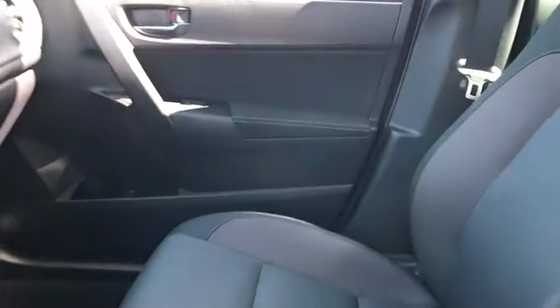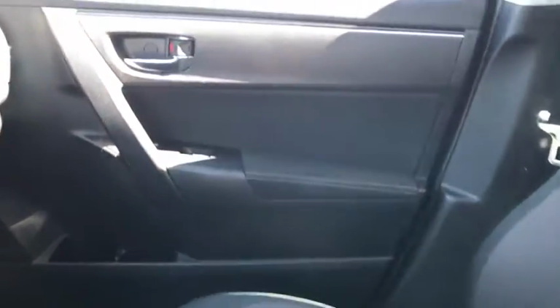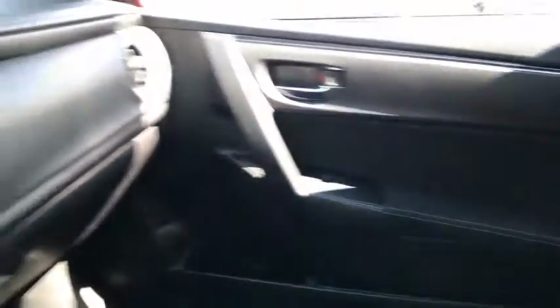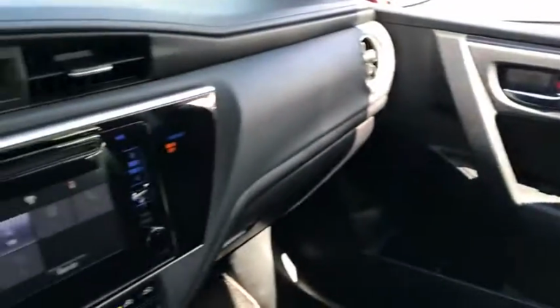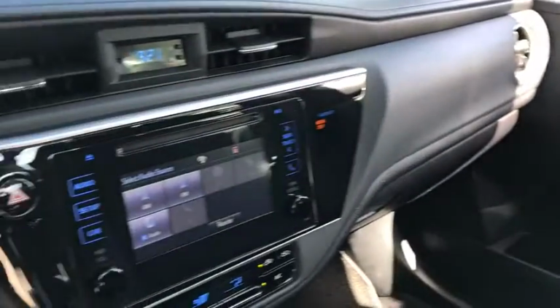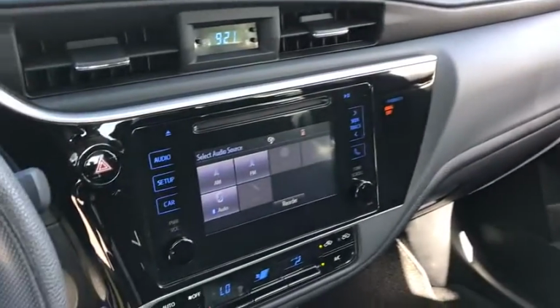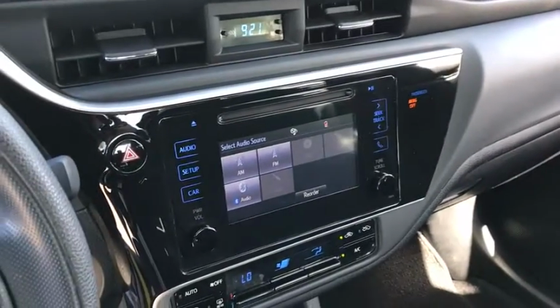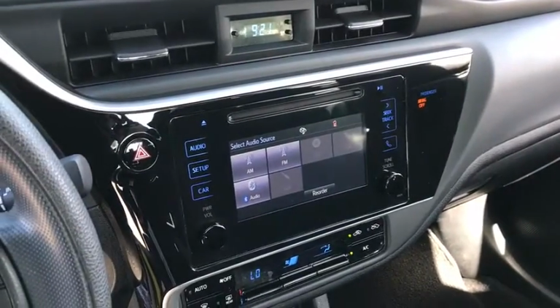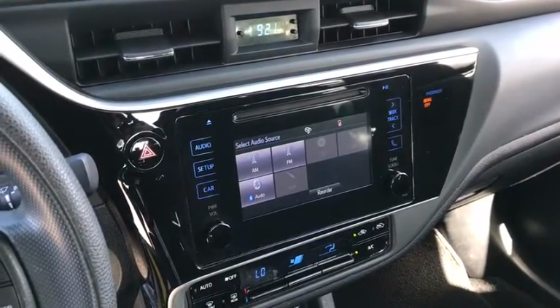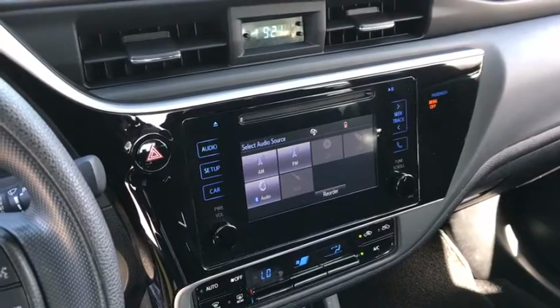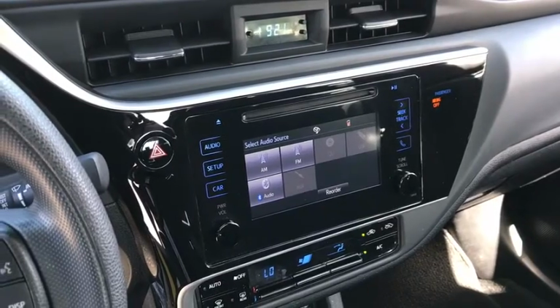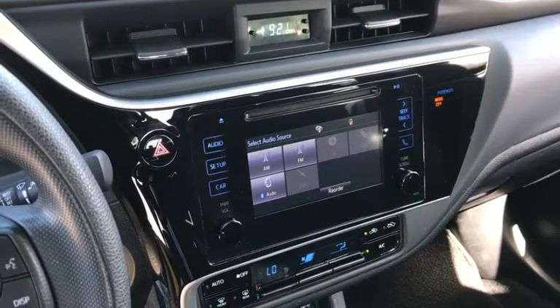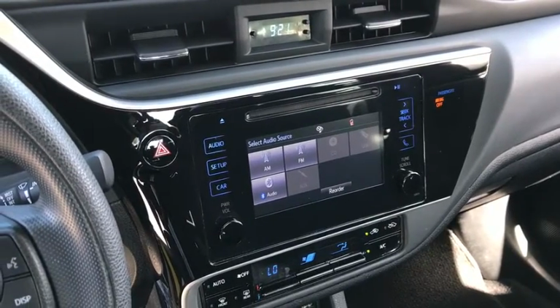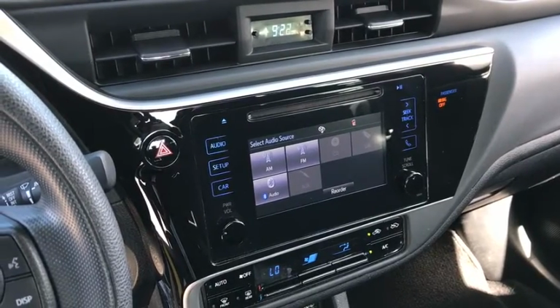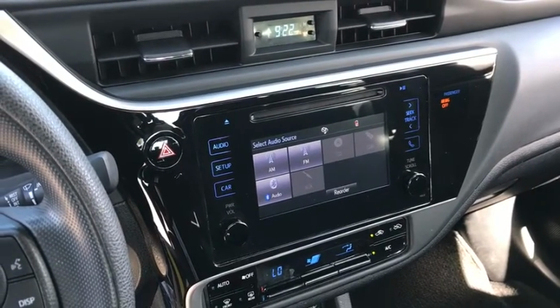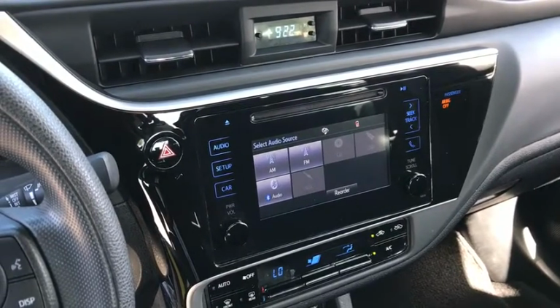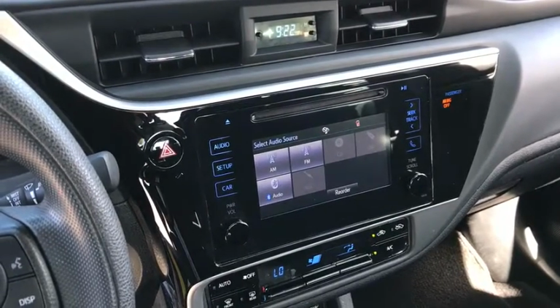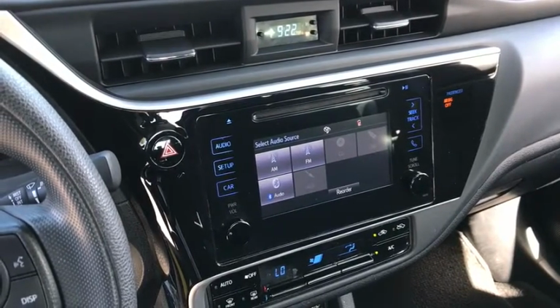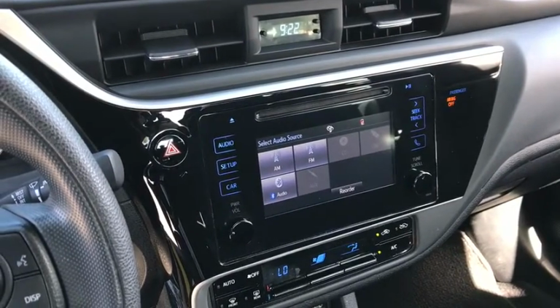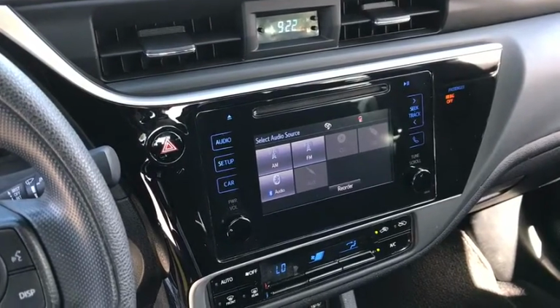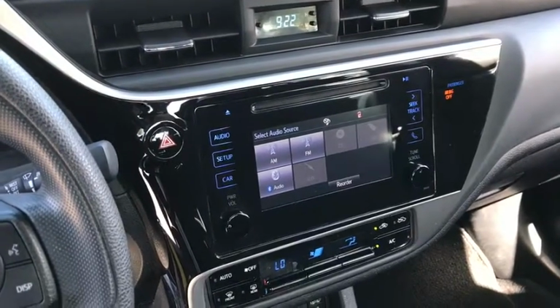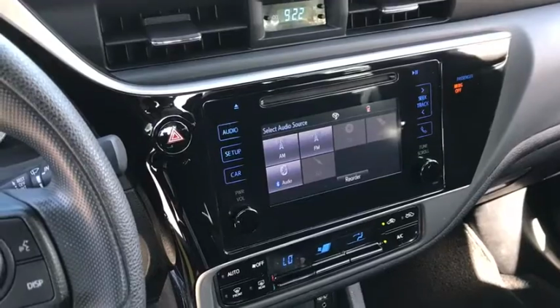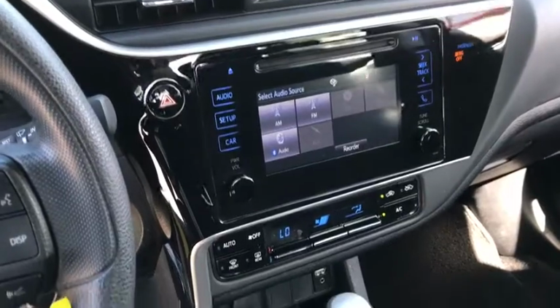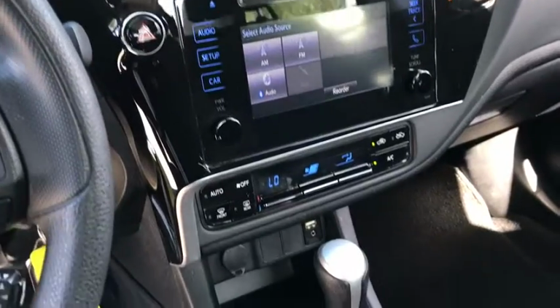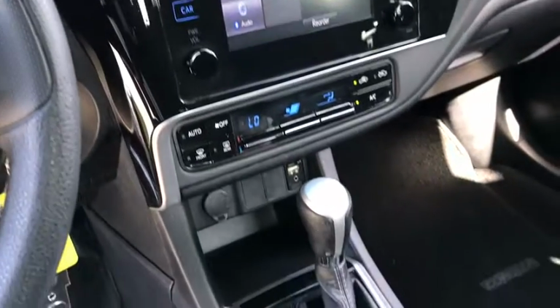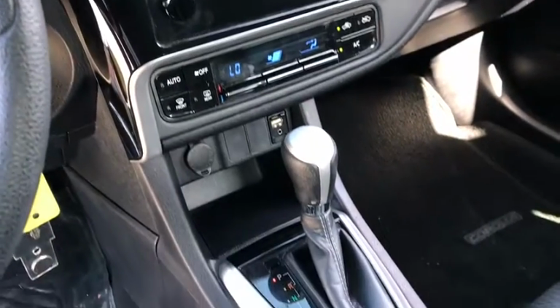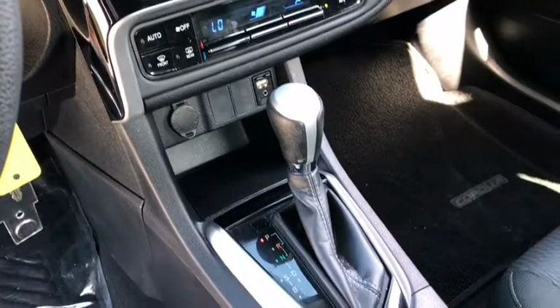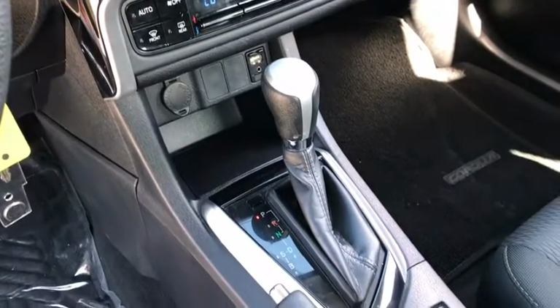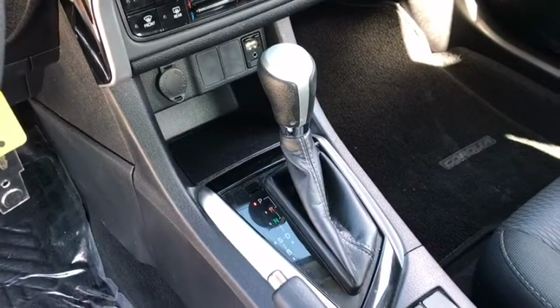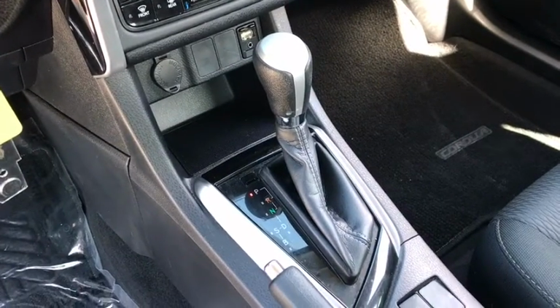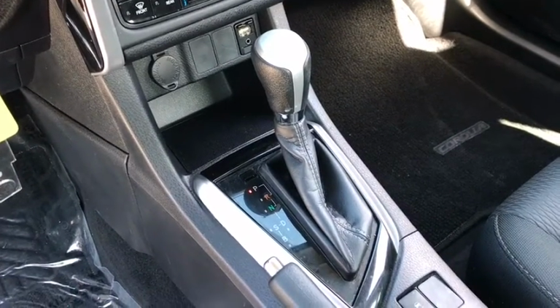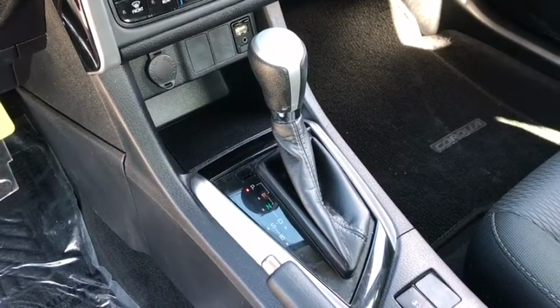Convenient and comfortable, yet anything but ordinary. This CH-R grabs attention with its original style. Come and see for yourself when you take it for a spin. Our professional staff will make it the best part of your day.